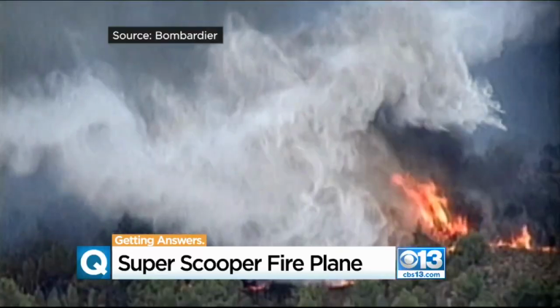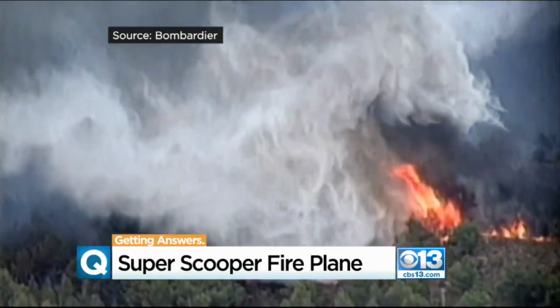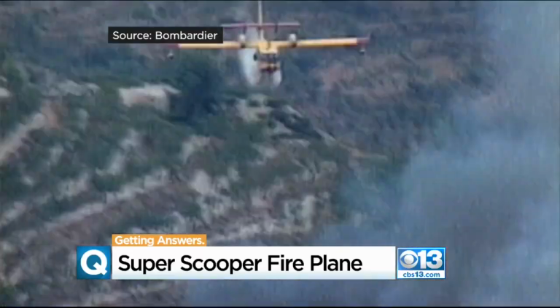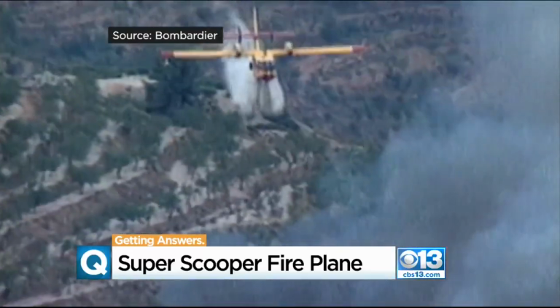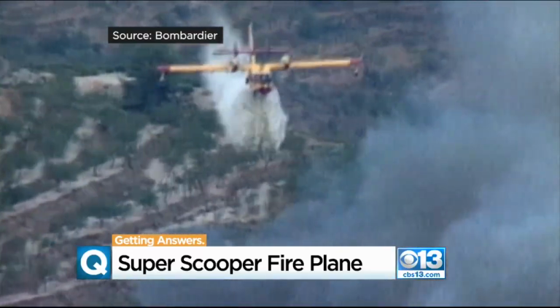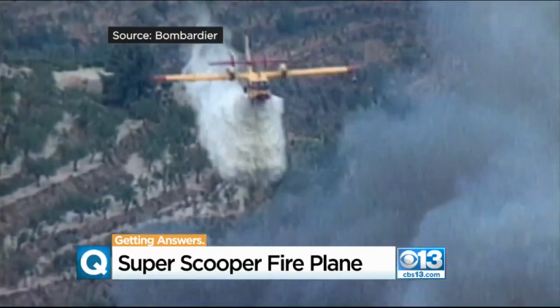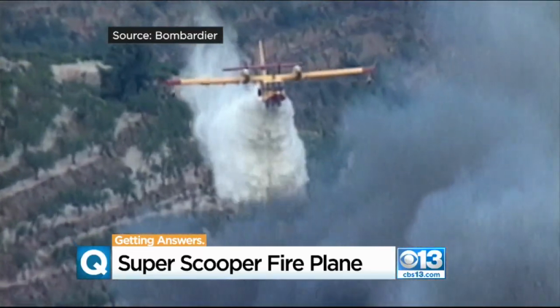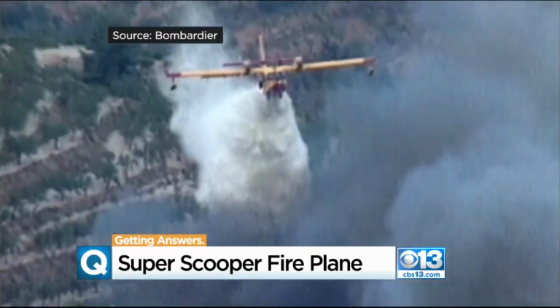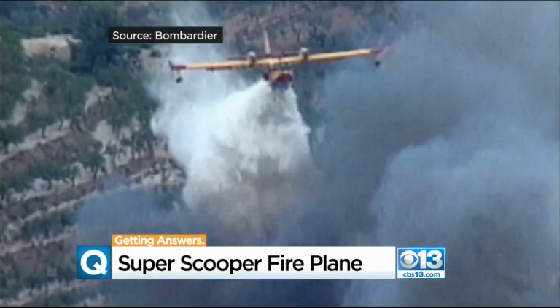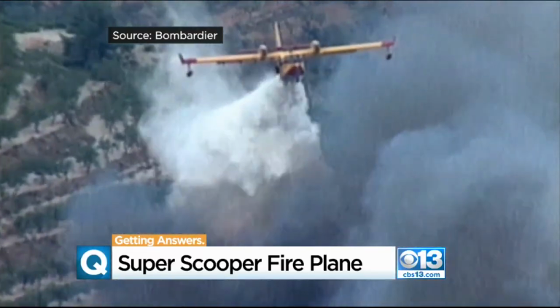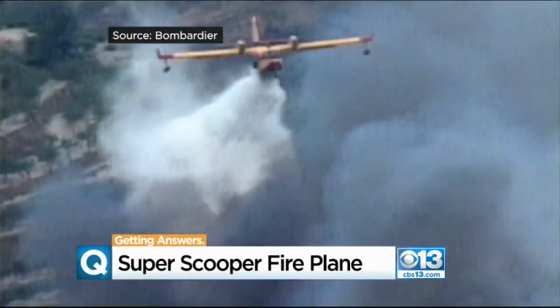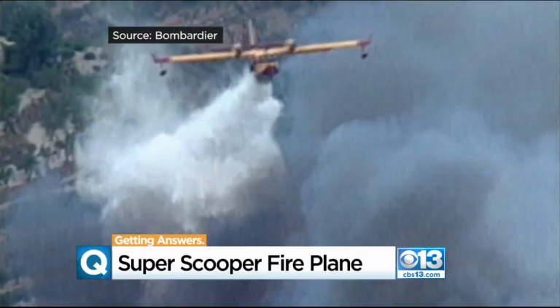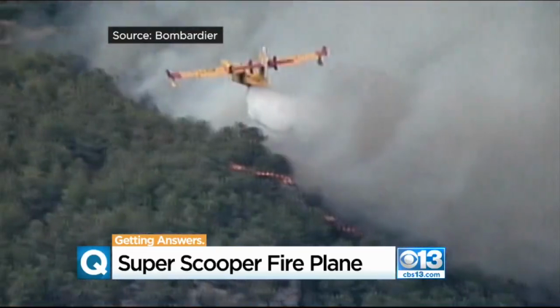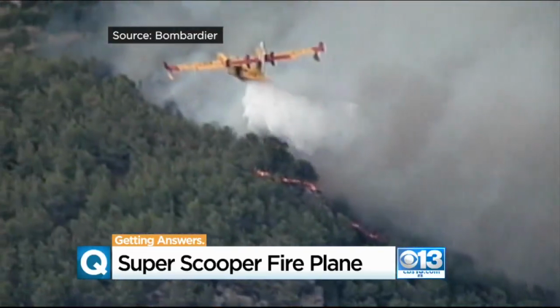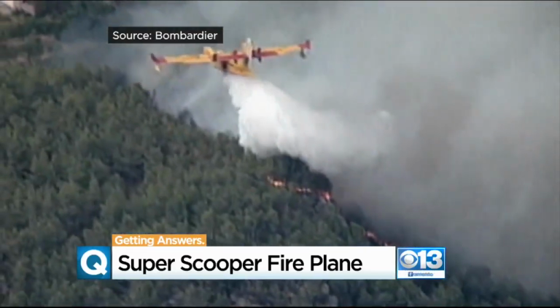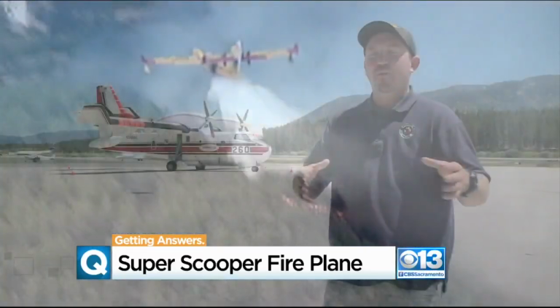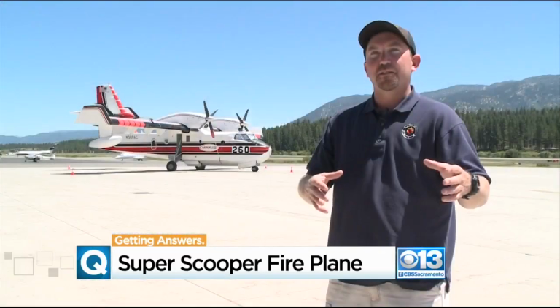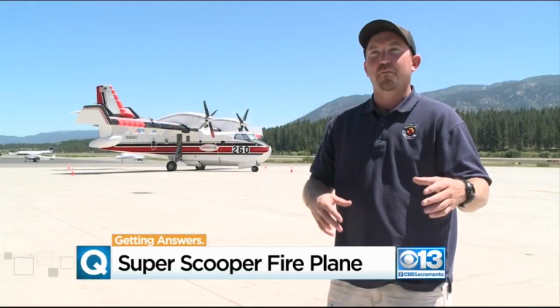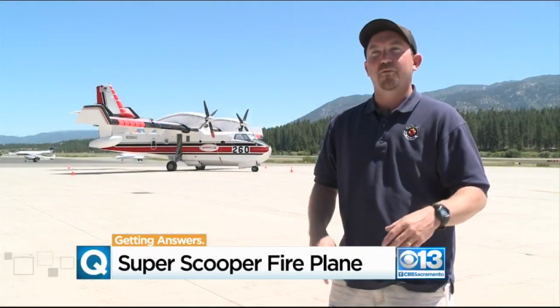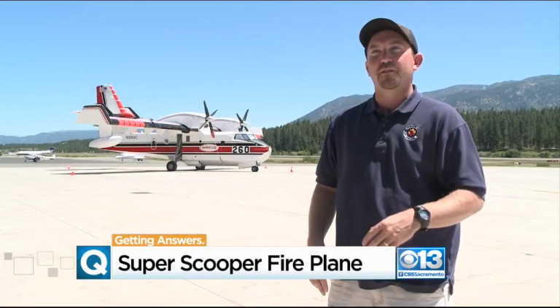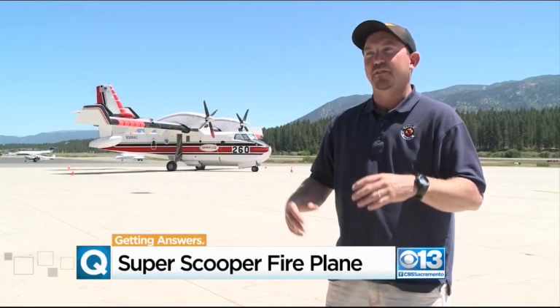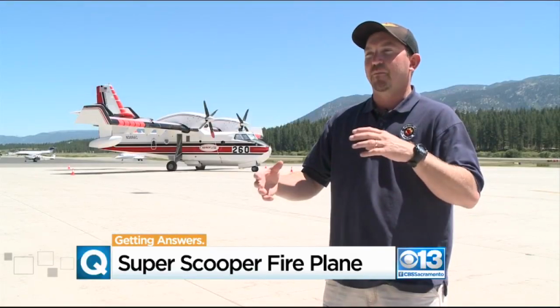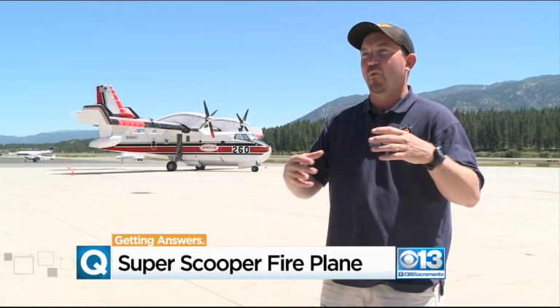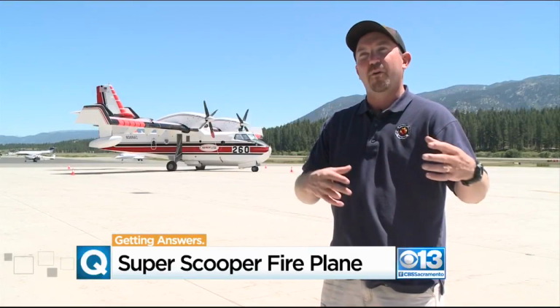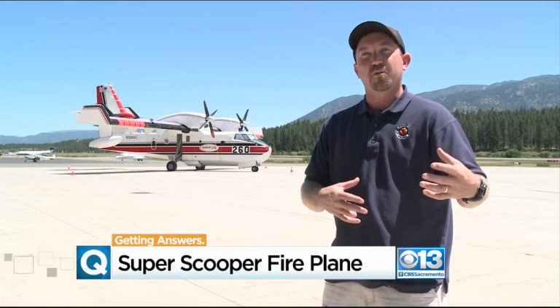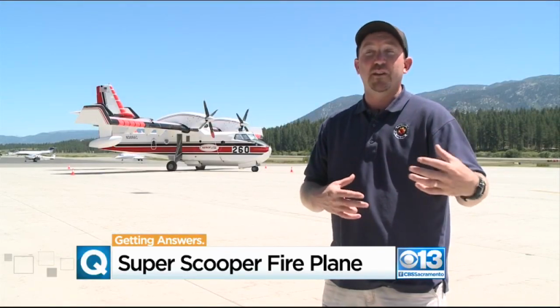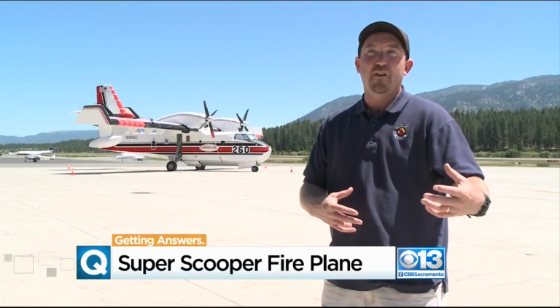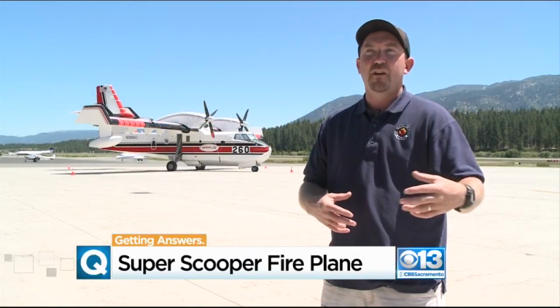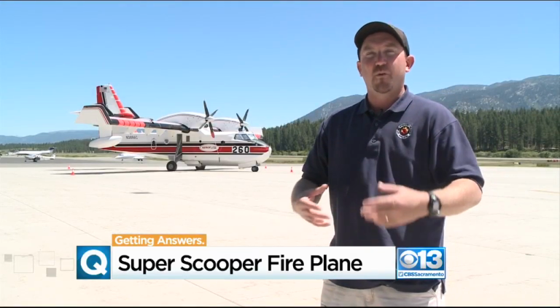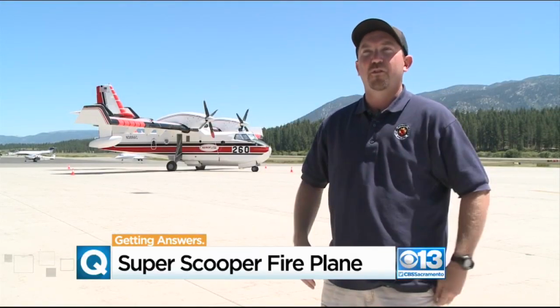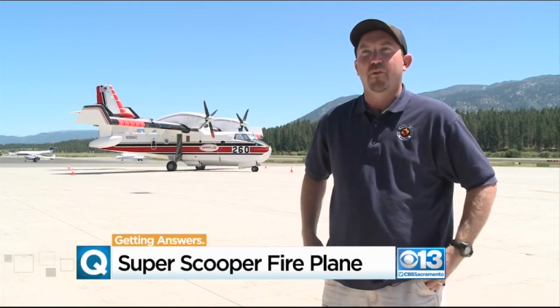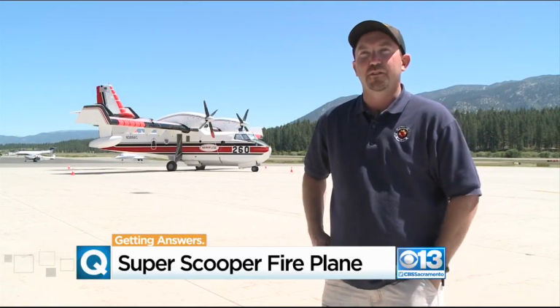They can drop every five to ten minutes depending on the location of the water source. There's some legwork that has to take place upfront to get water body sources identified, and we're working through that process.